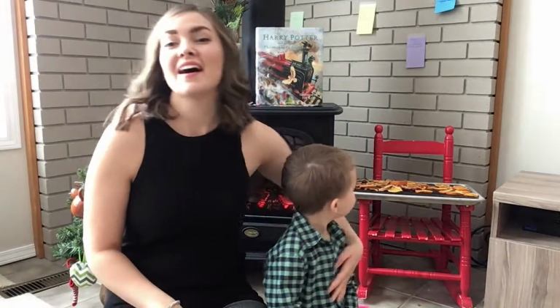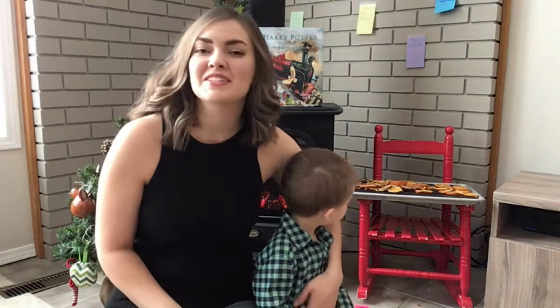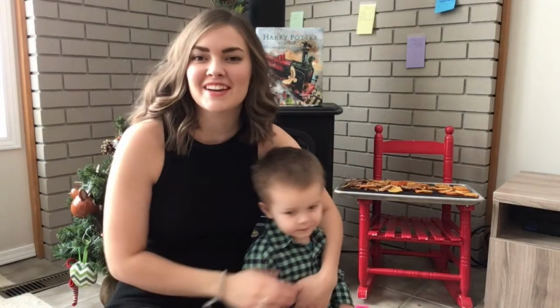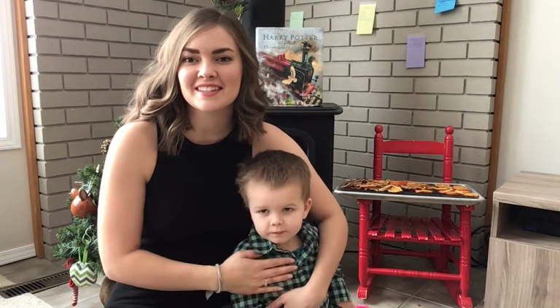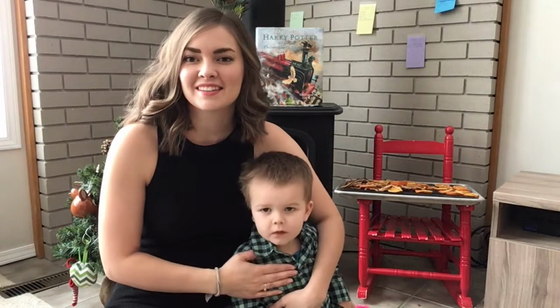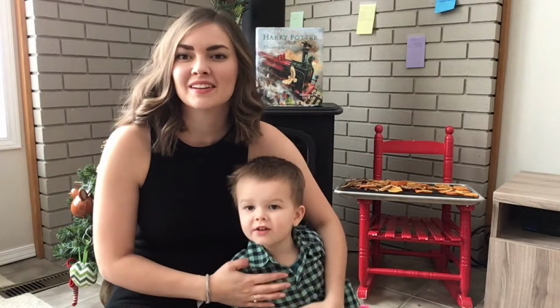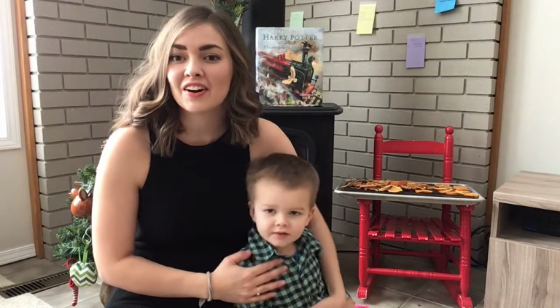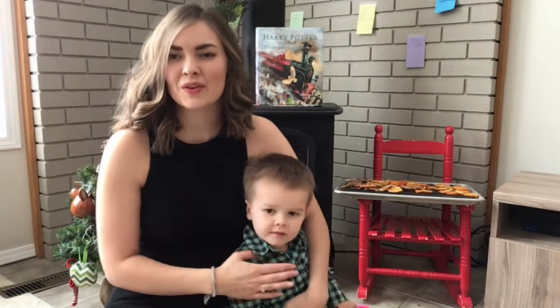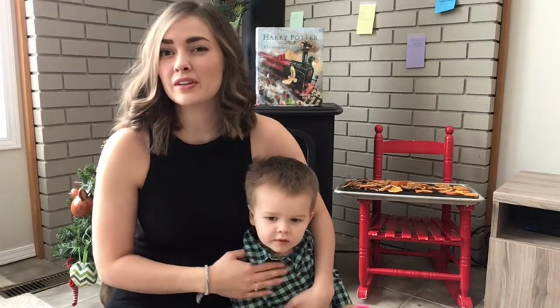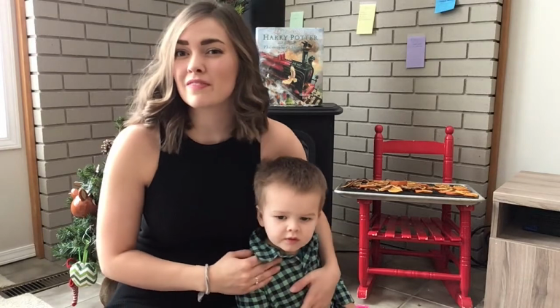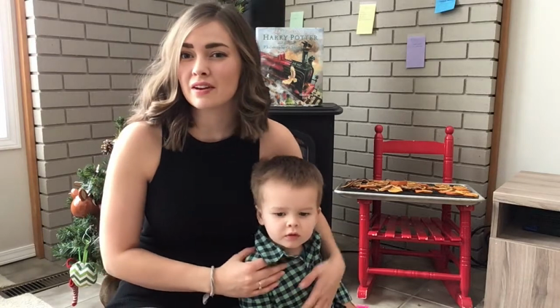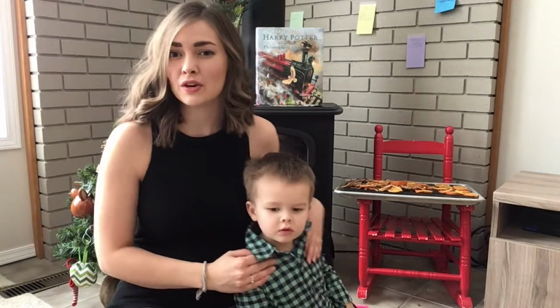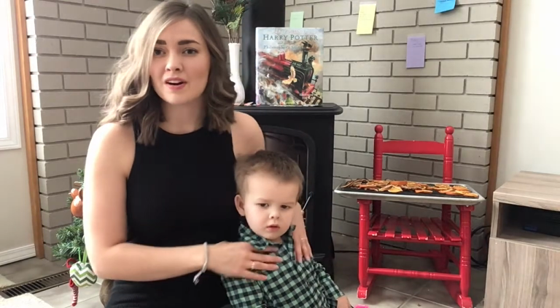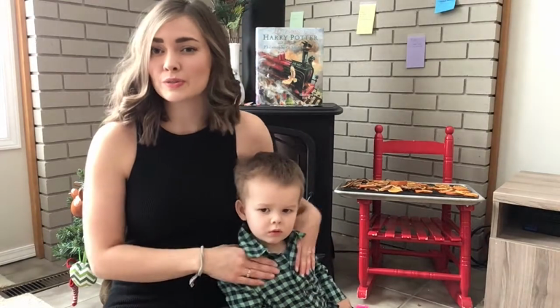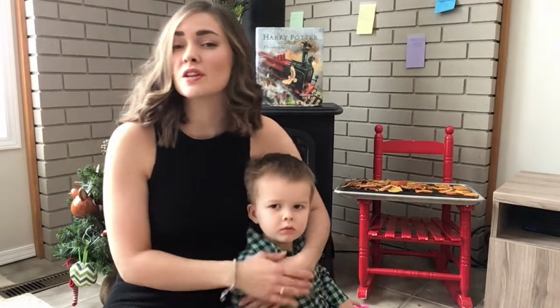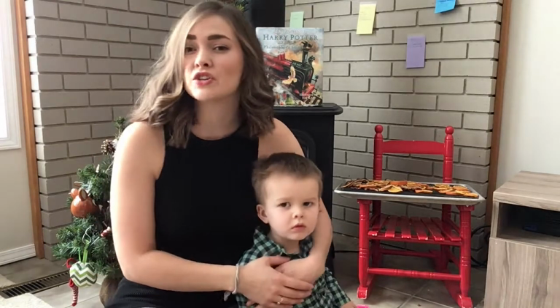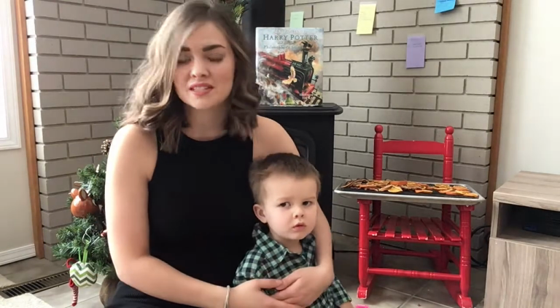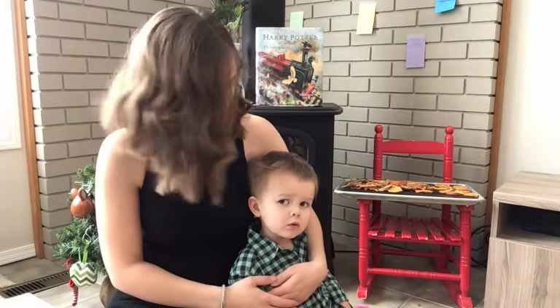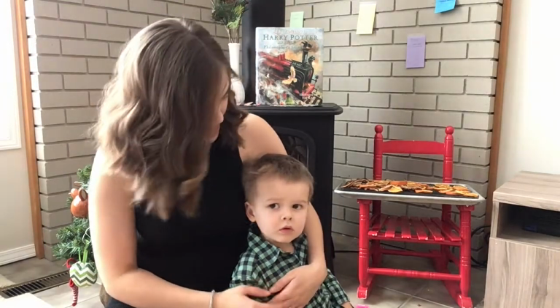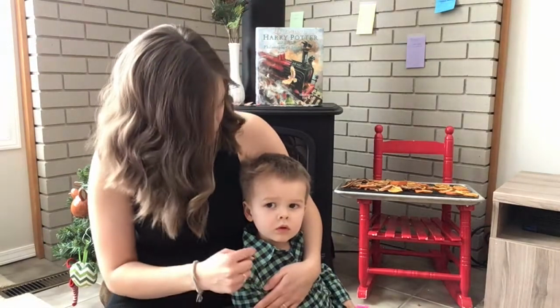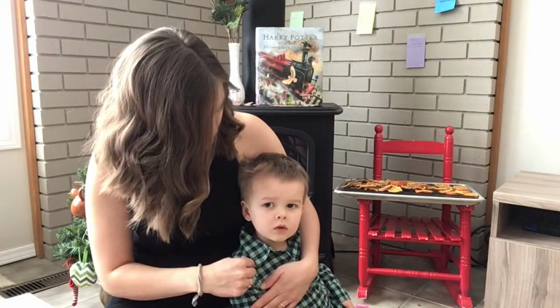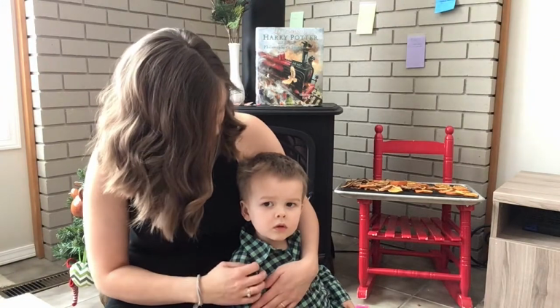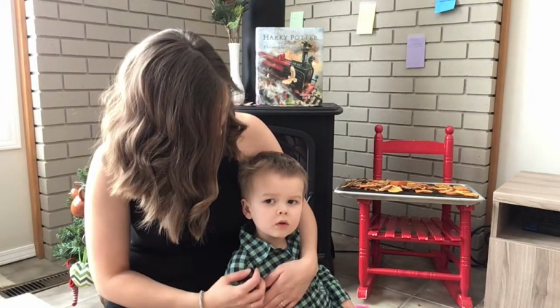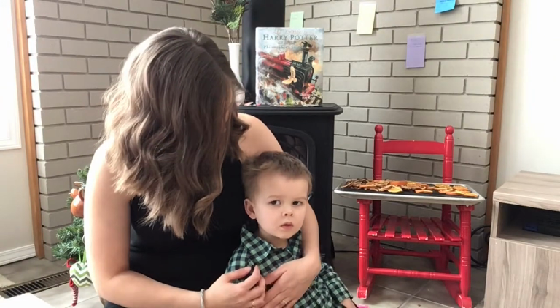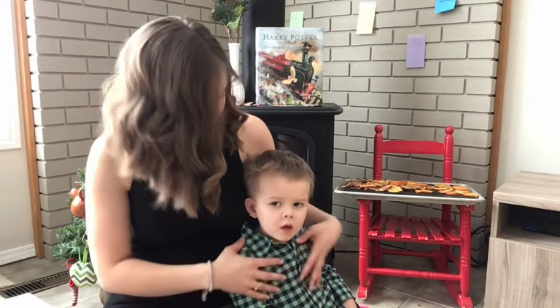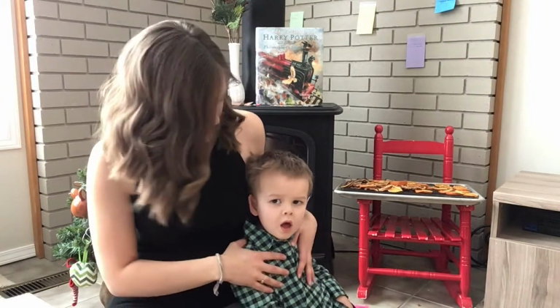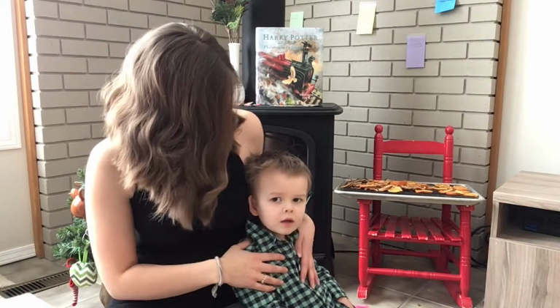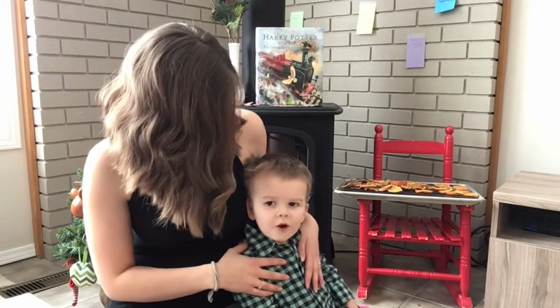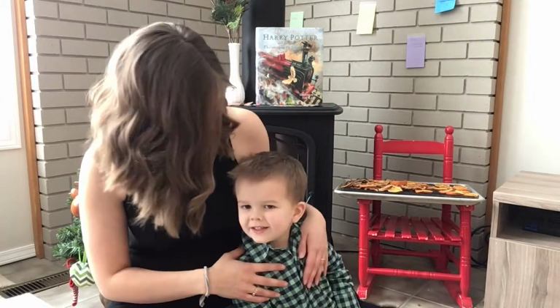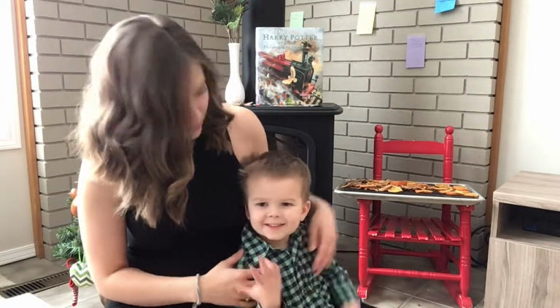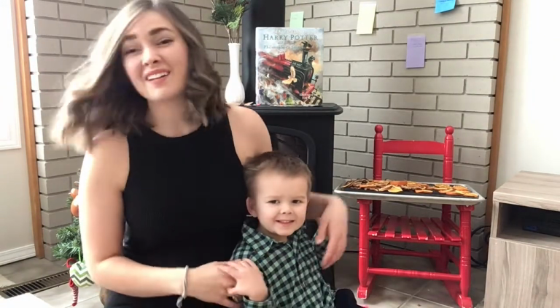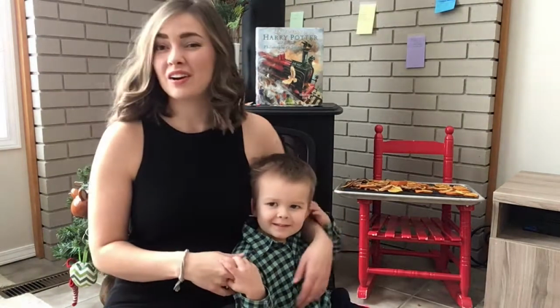I'm Natasha and this is Arthur and we're joining you for a festive fun video from our house, which is located on Teresix territory and the homeland of the Métis. And what are we making today? We're making a garland!